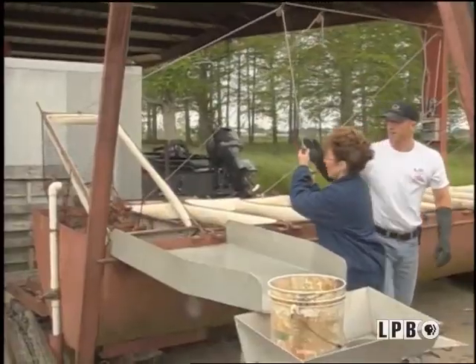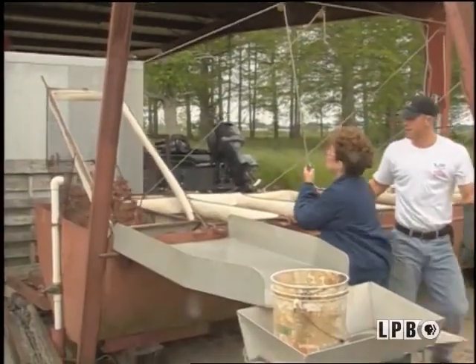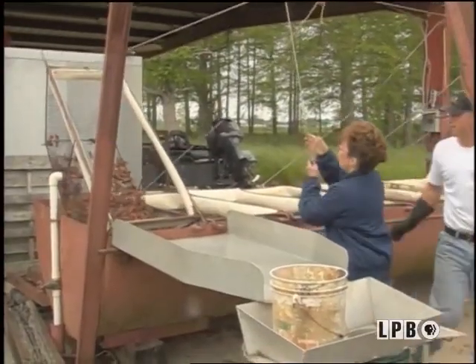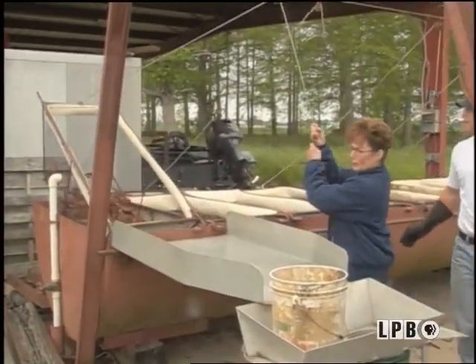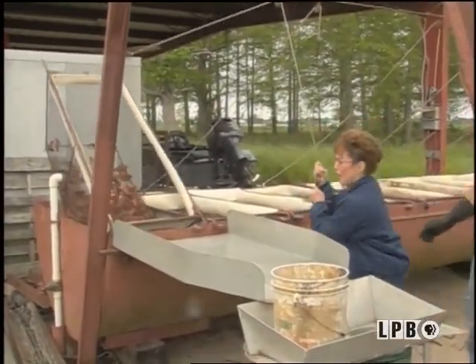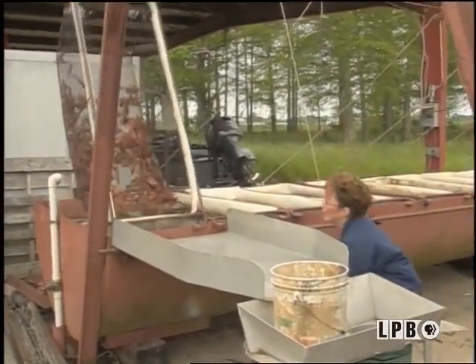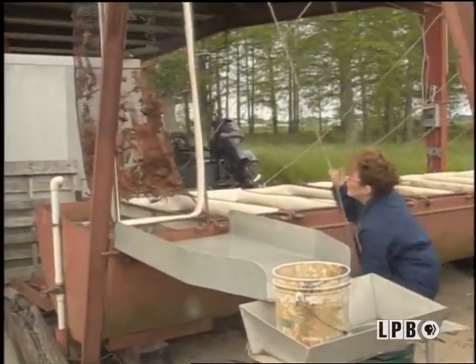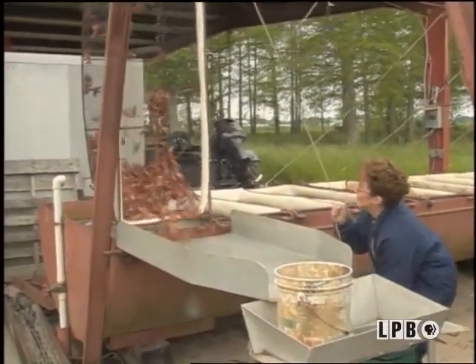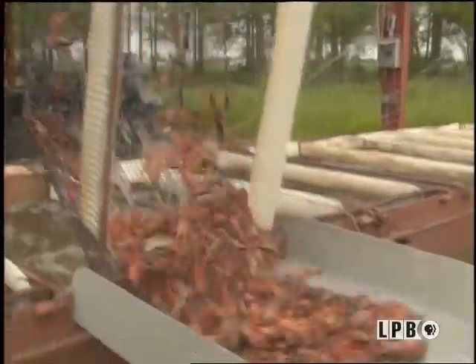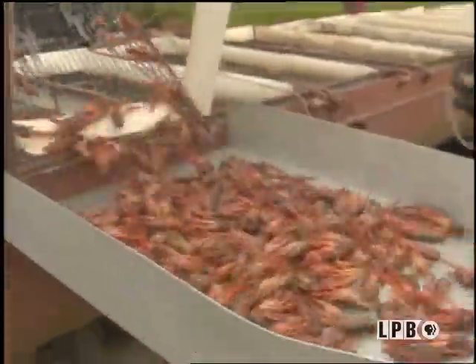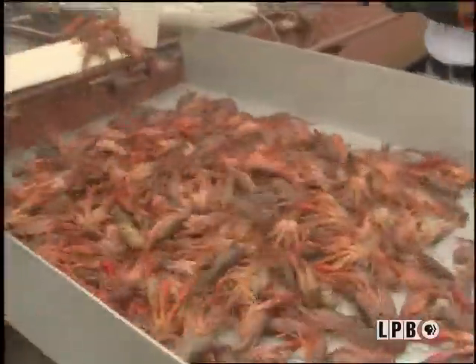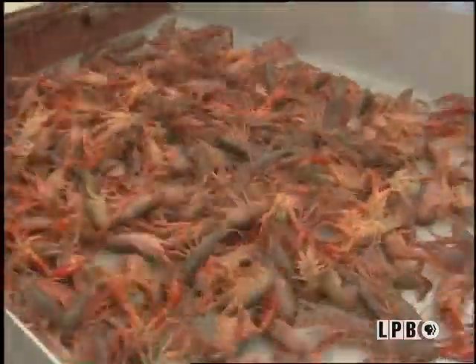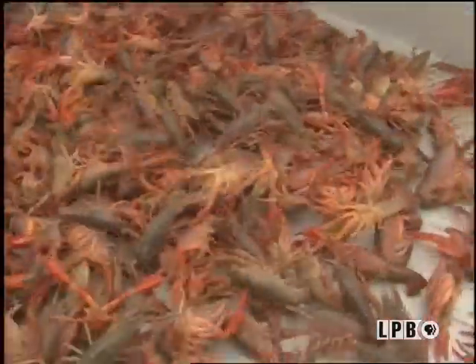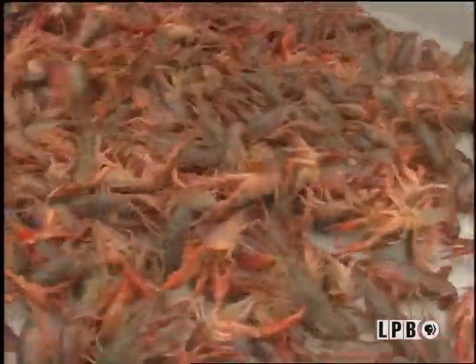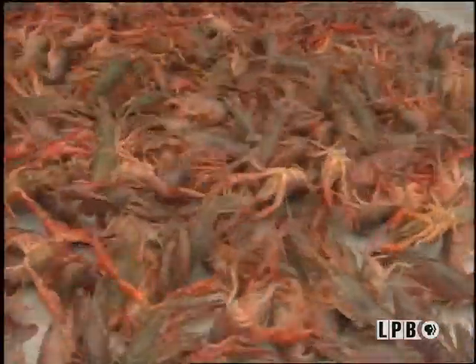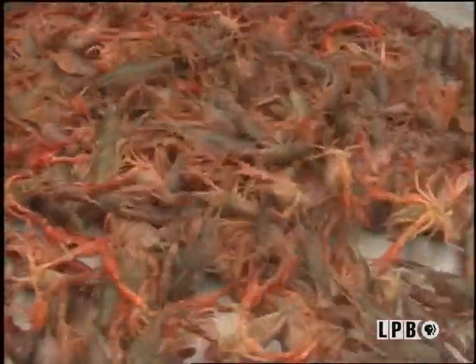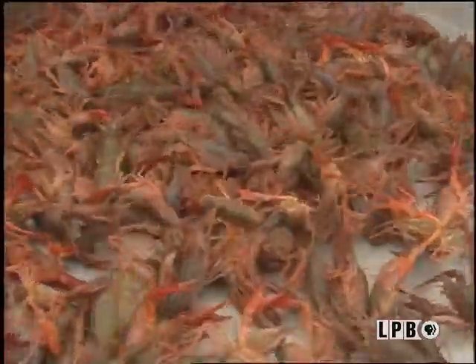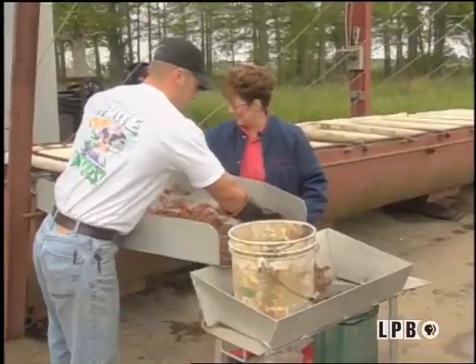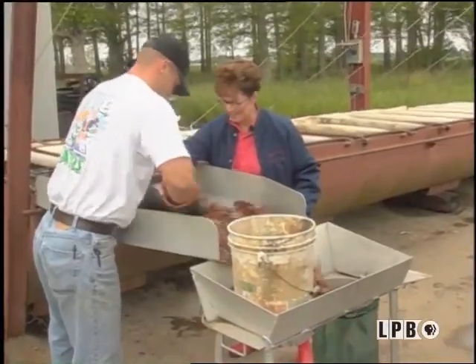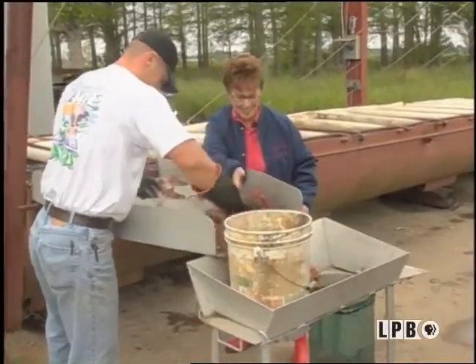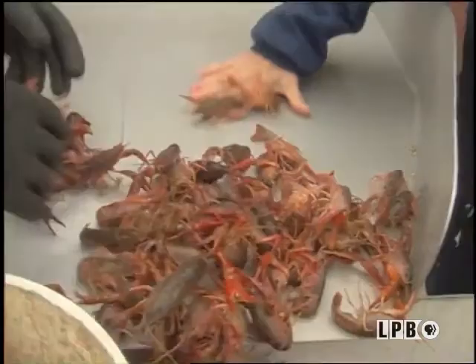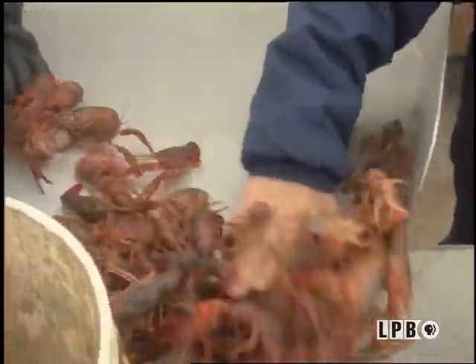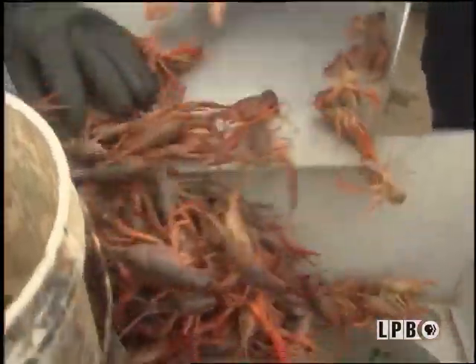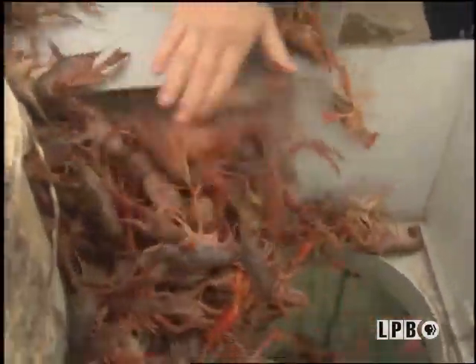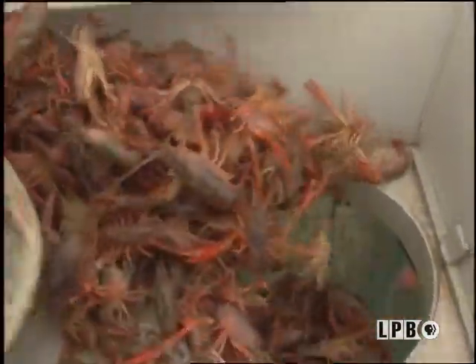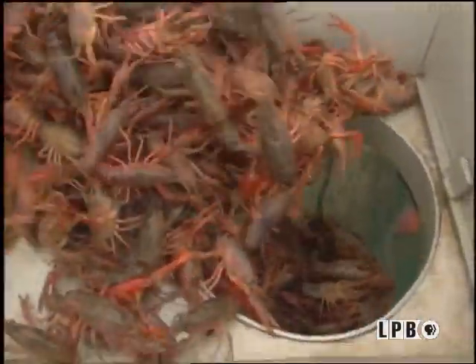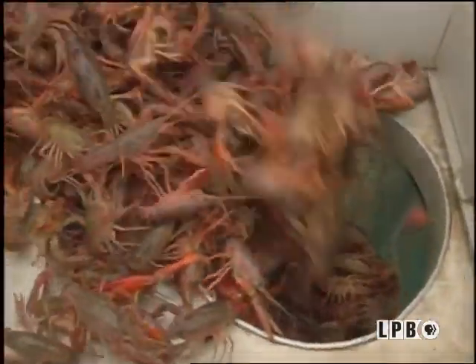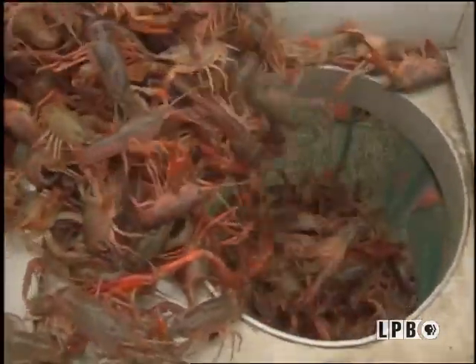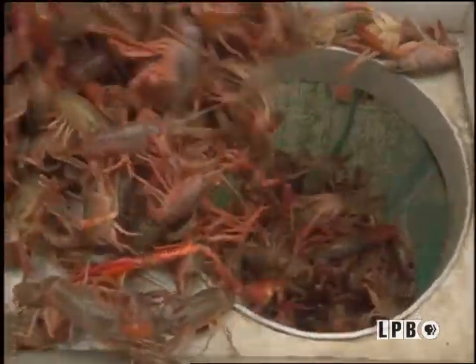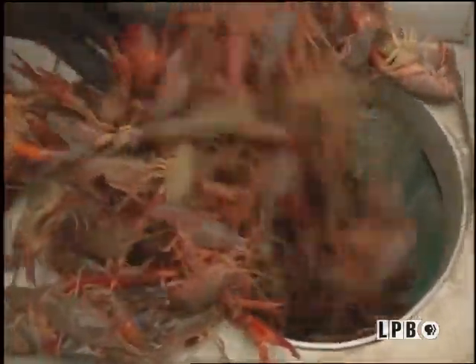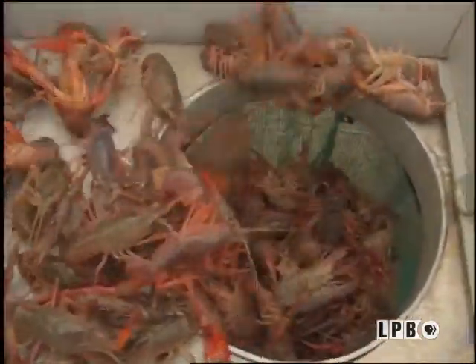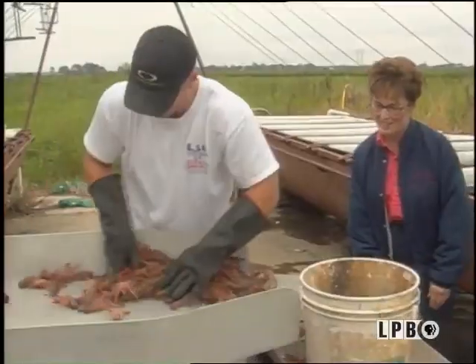Next, the crawfish are purged for restaurant use. Tanks hold the crawfish in plain water for 24 hours without food. Then we once again sack them to be shipped out.